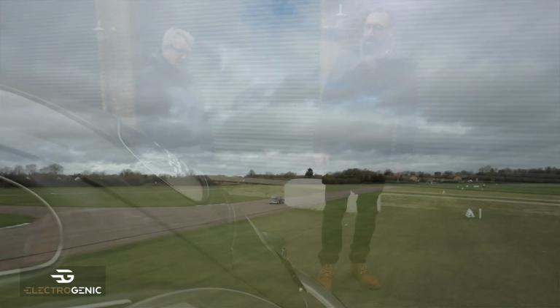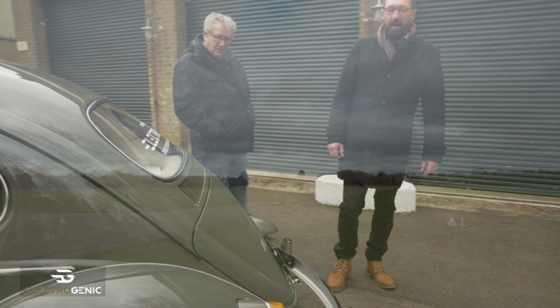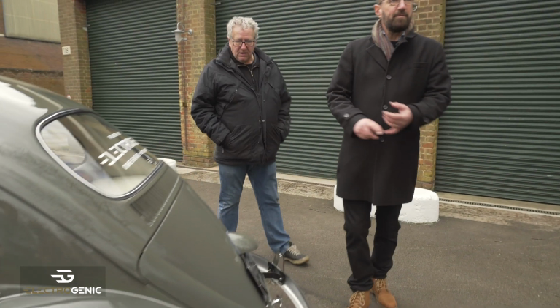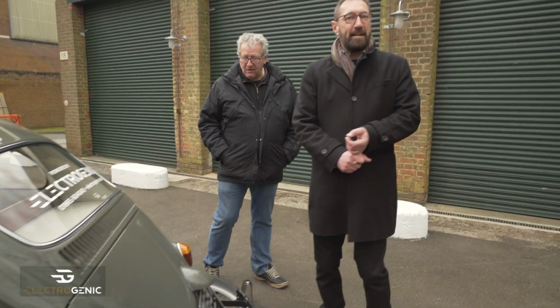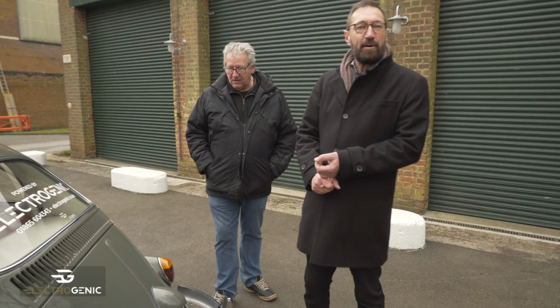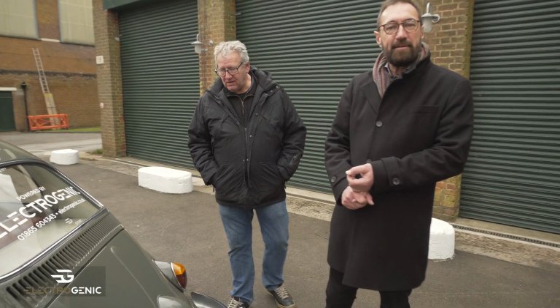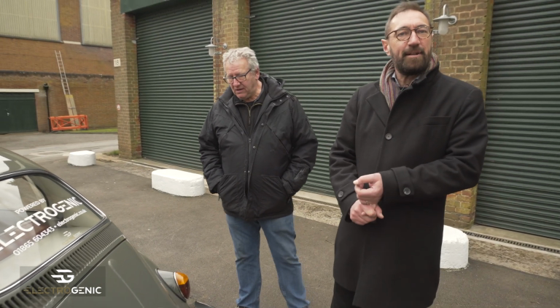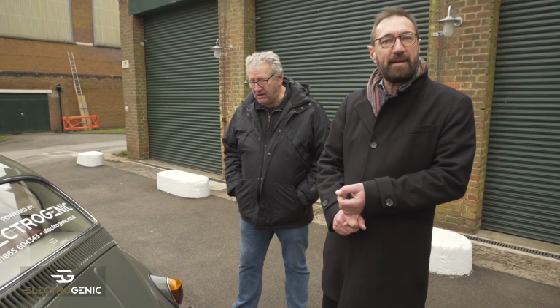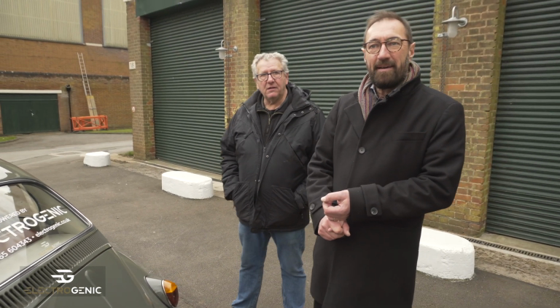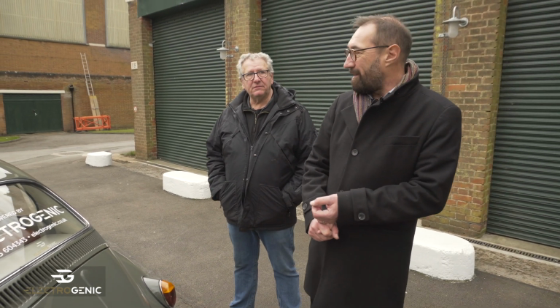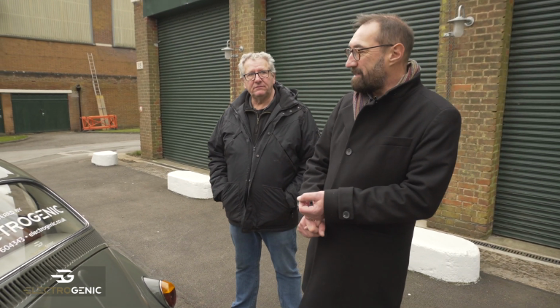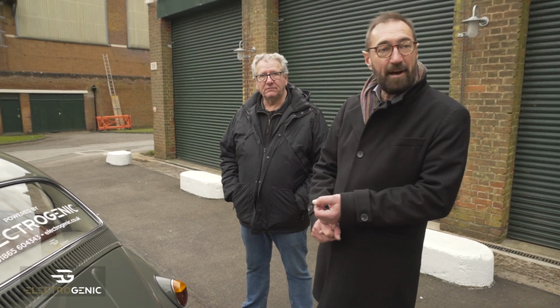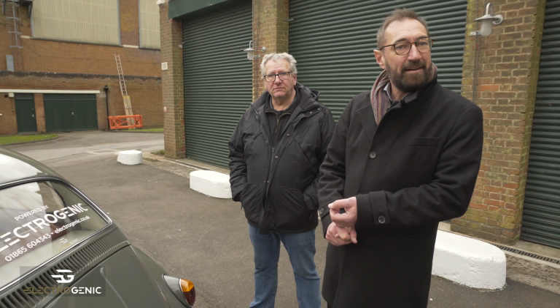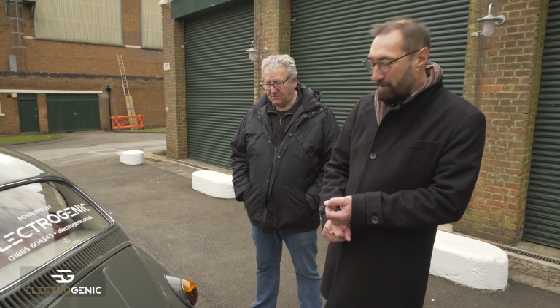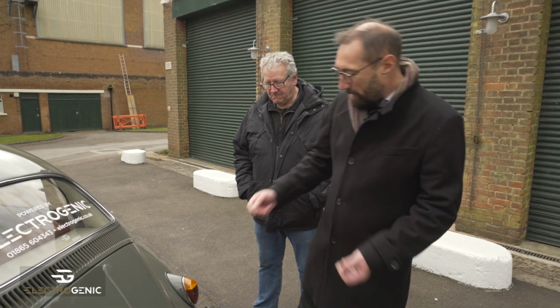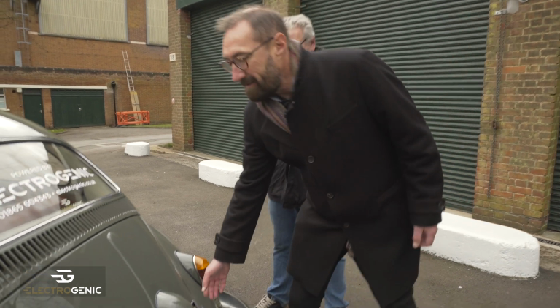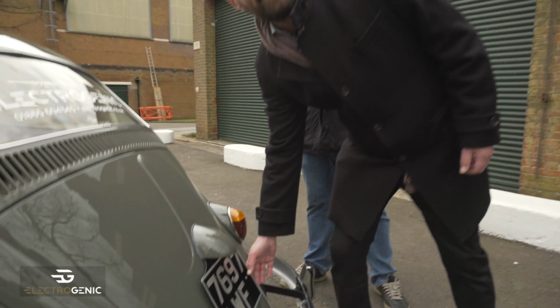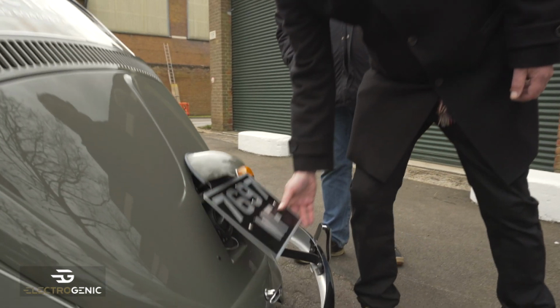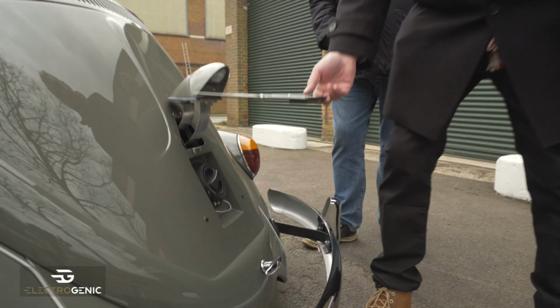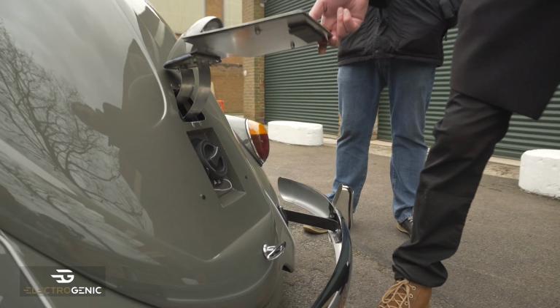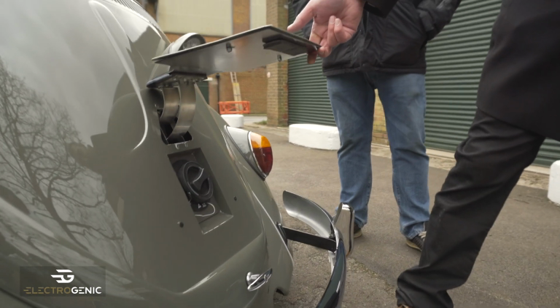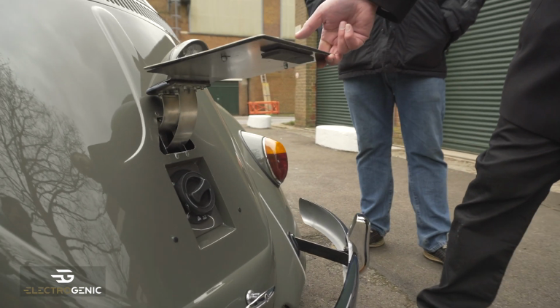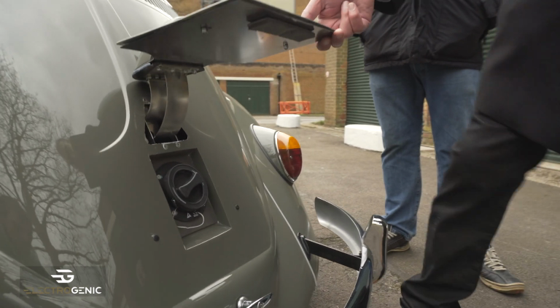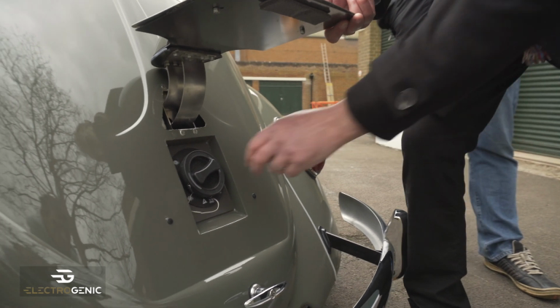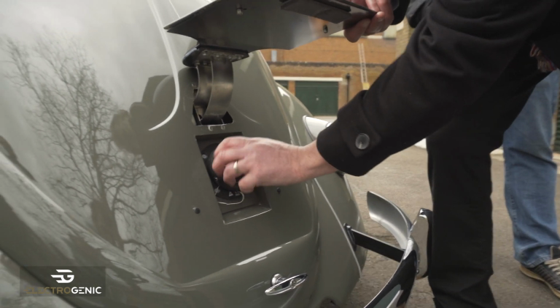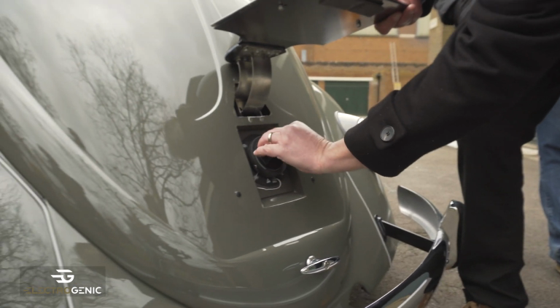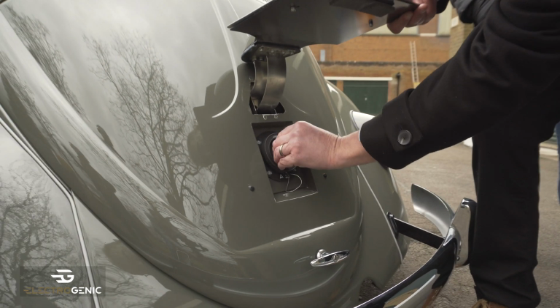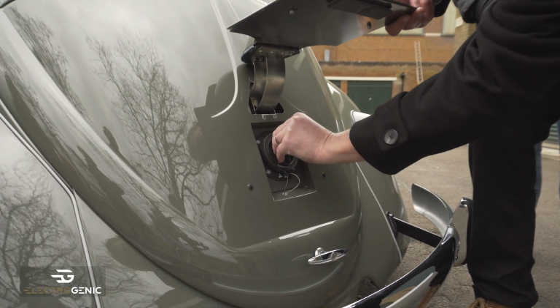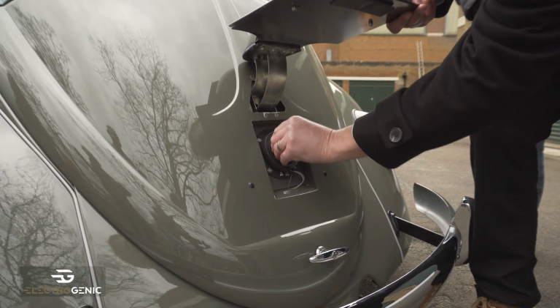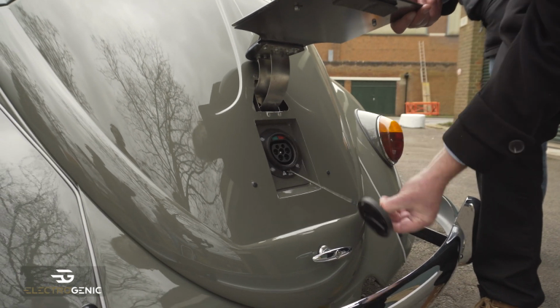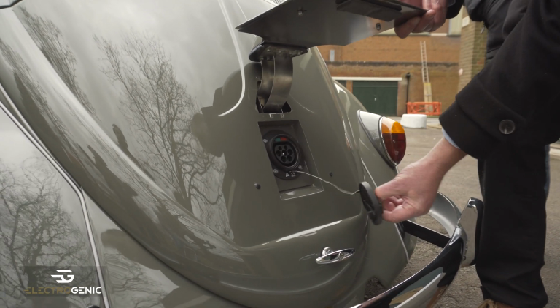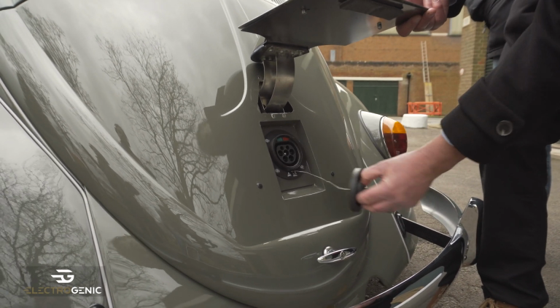One of the first challenges with an old Beetle is there is no filler cap on the exterior of the car, so we added the charge point underneath the back number plate. You can see the Type 2 charge point right there.